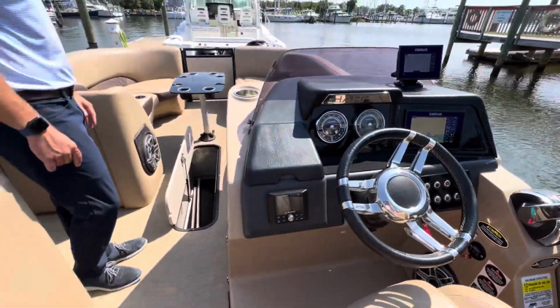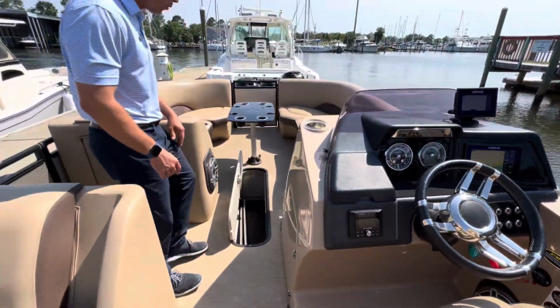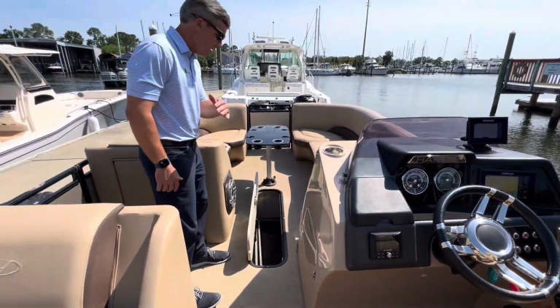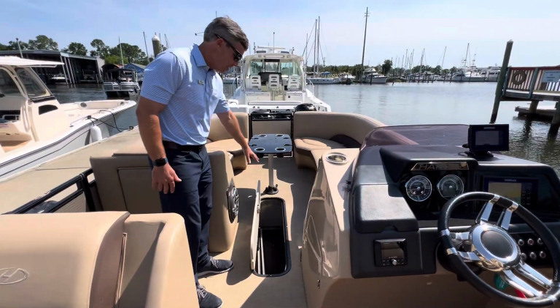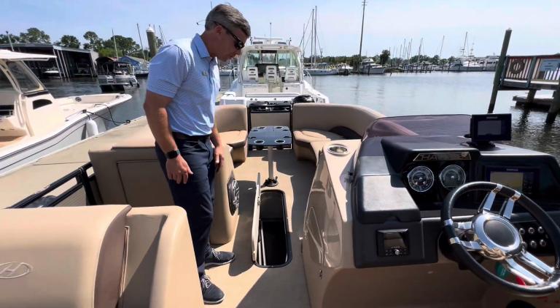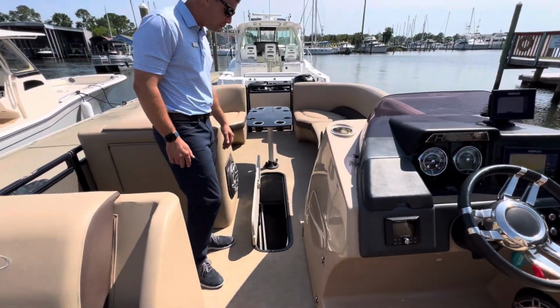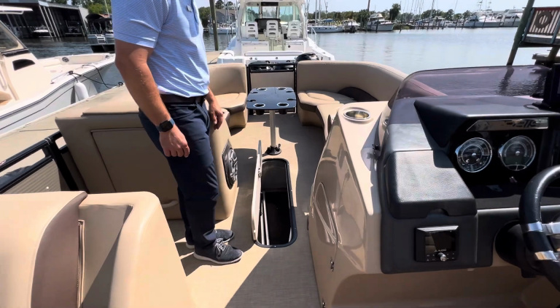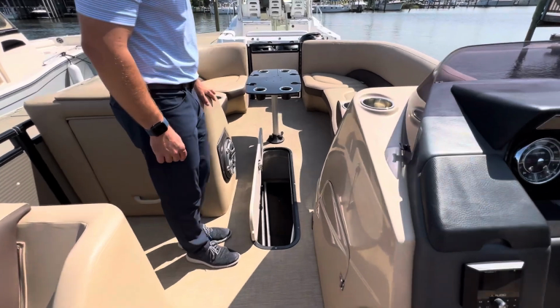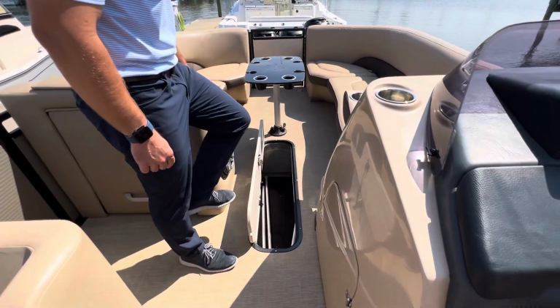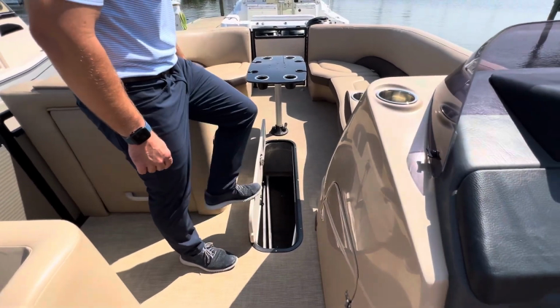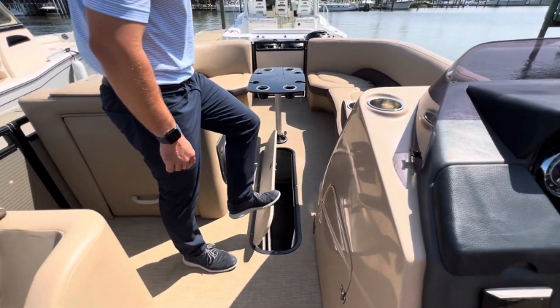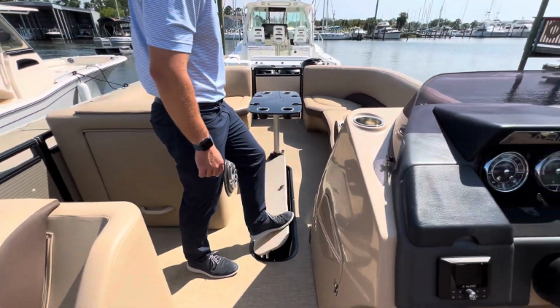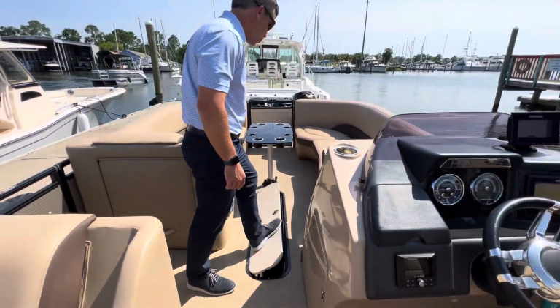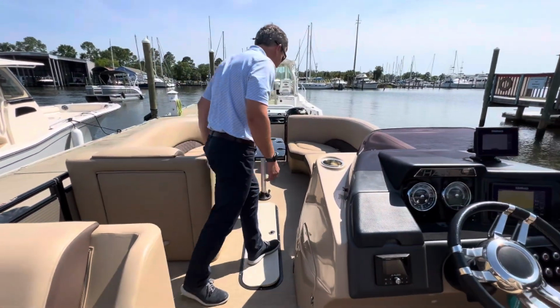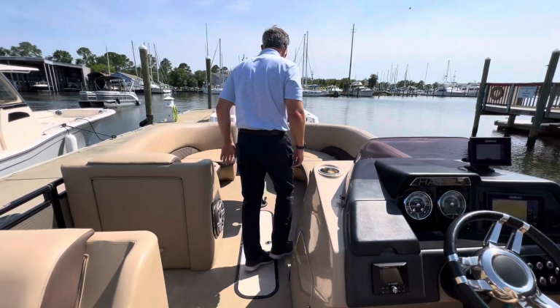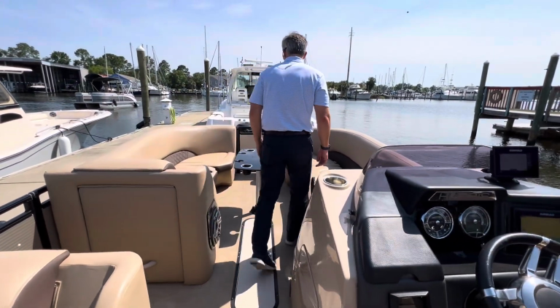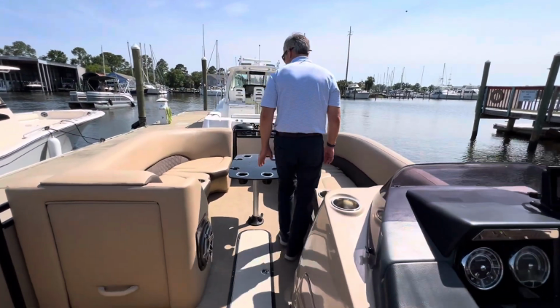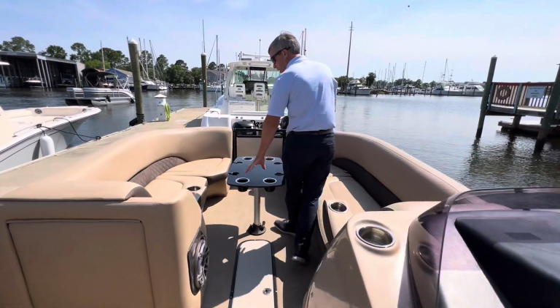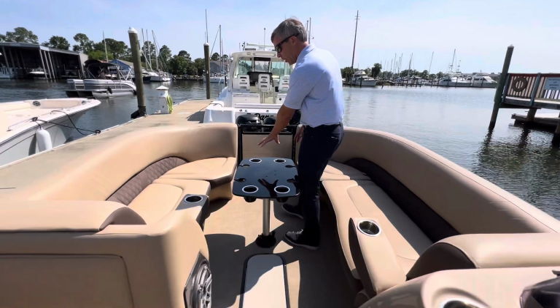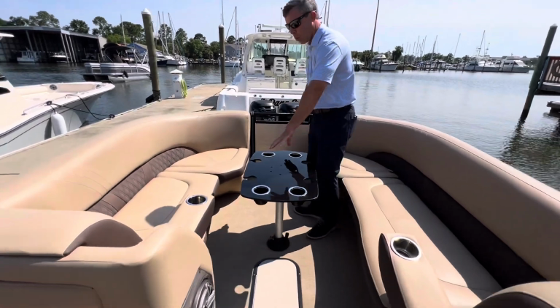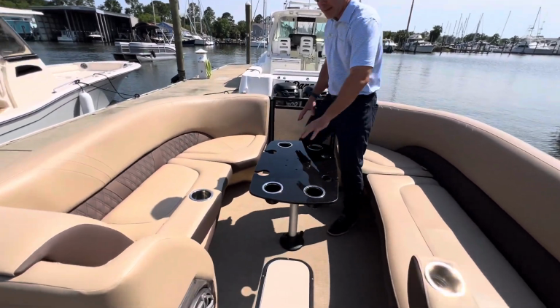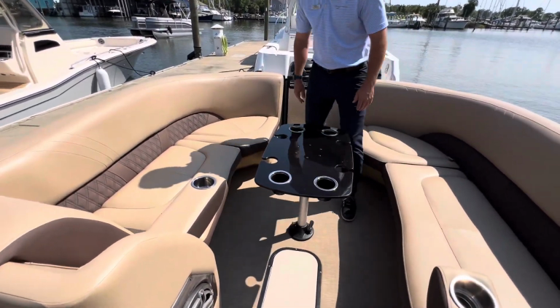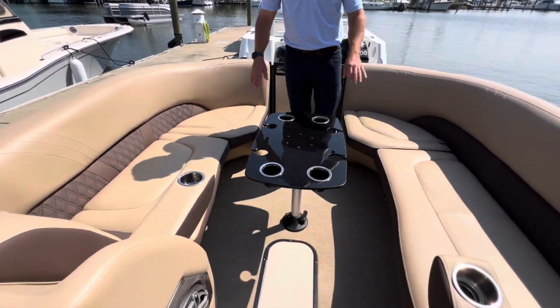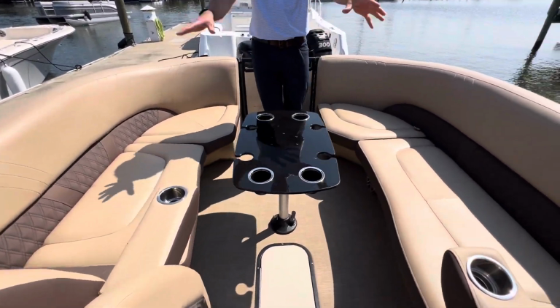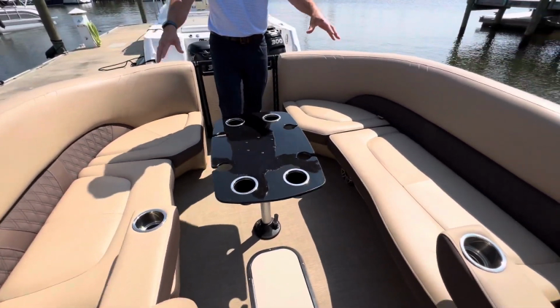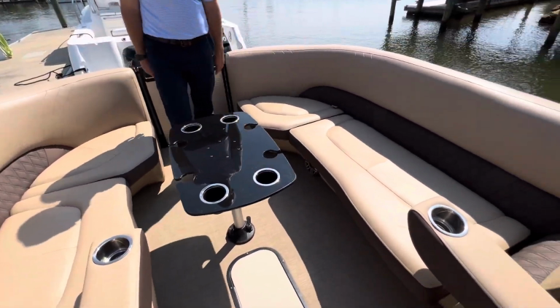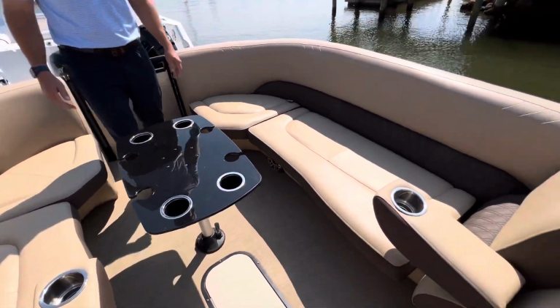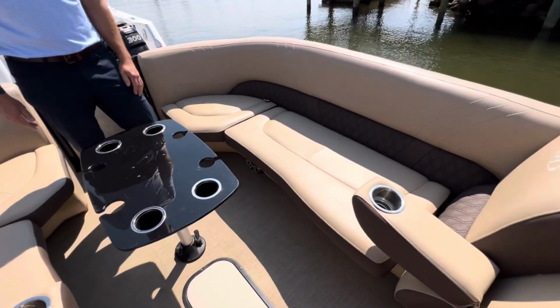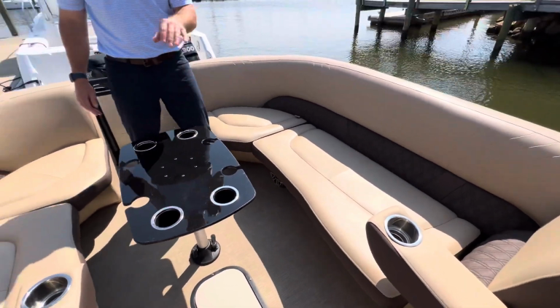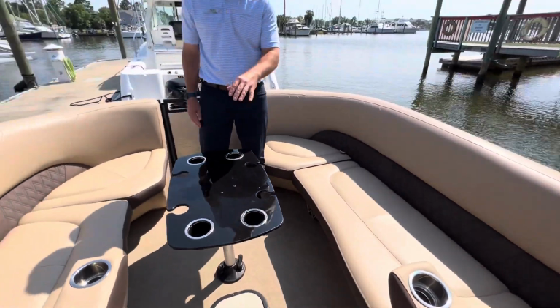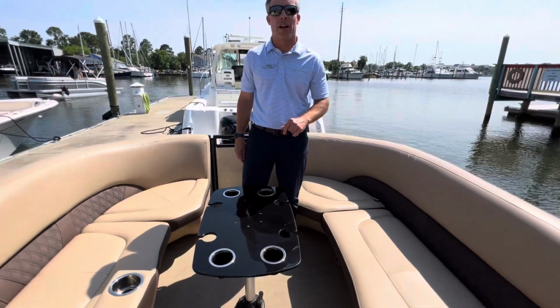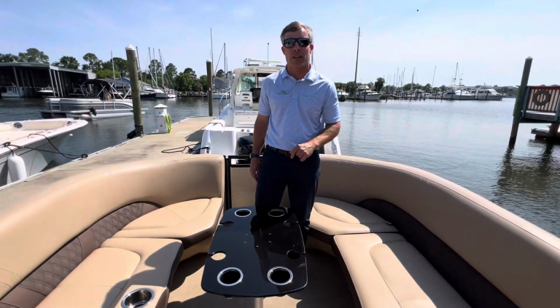Moving forward, ski locker in the floor for all of your skis, tubes, anything water sports related. We have our upgraded acrylic wine table here, fold-down armrest for reclining, and upgraded JL Audio sound.